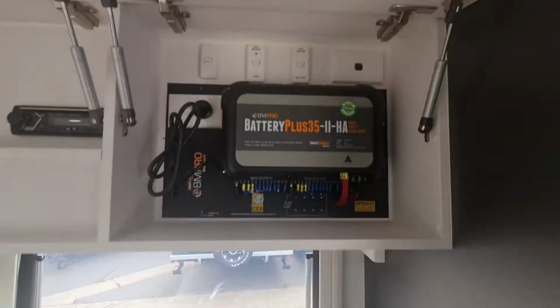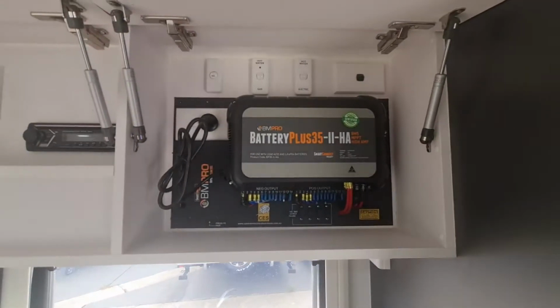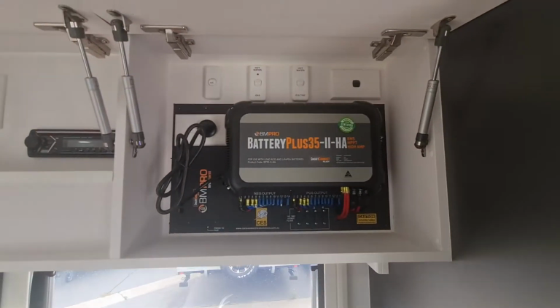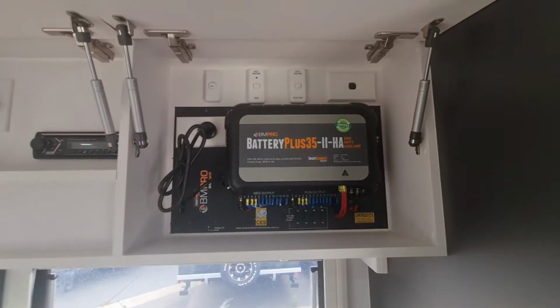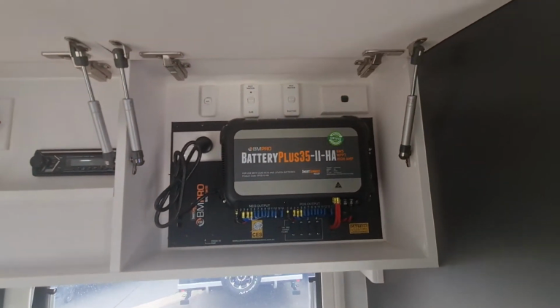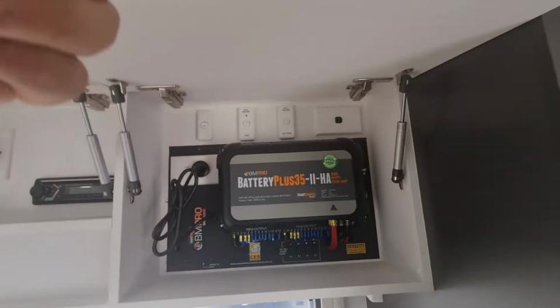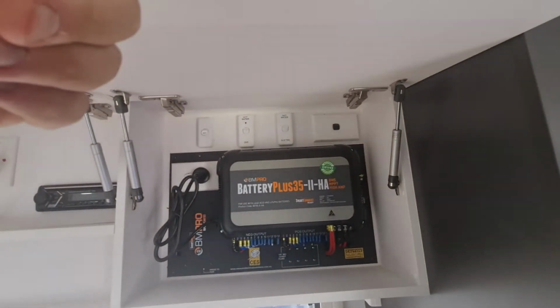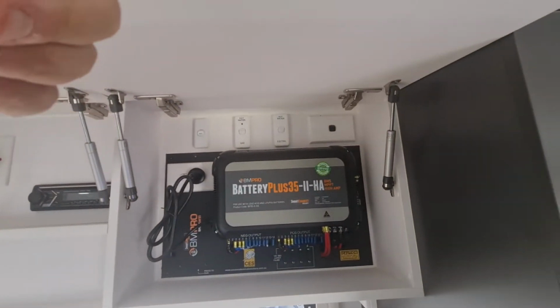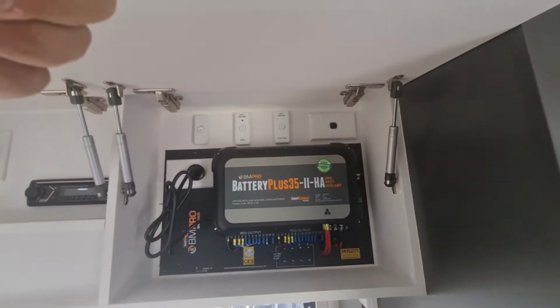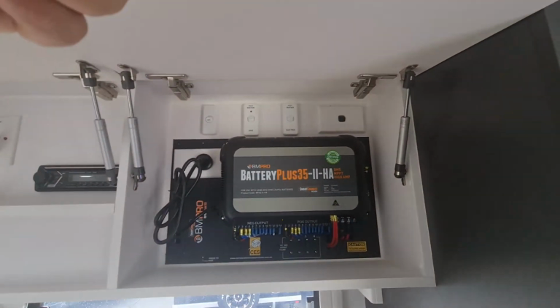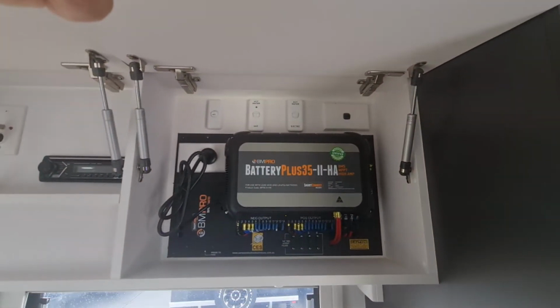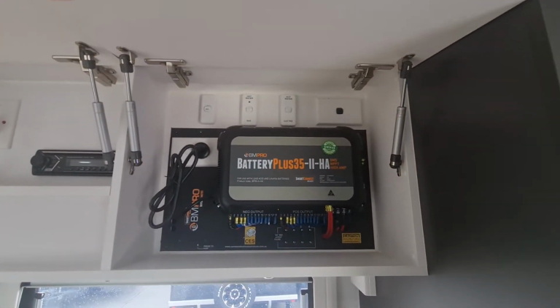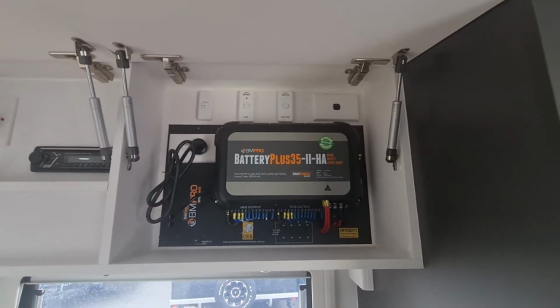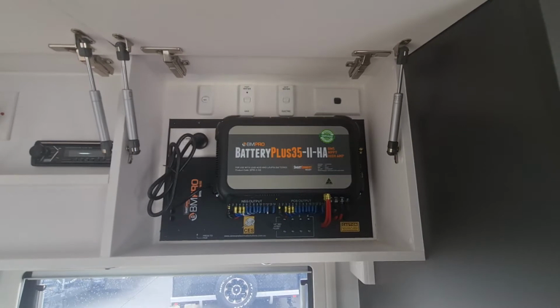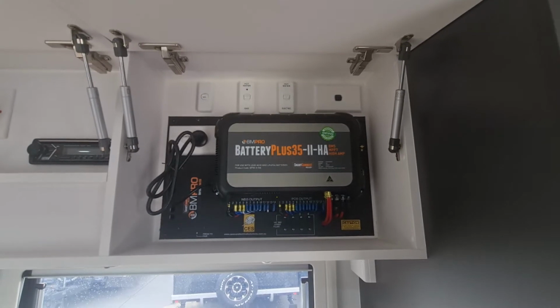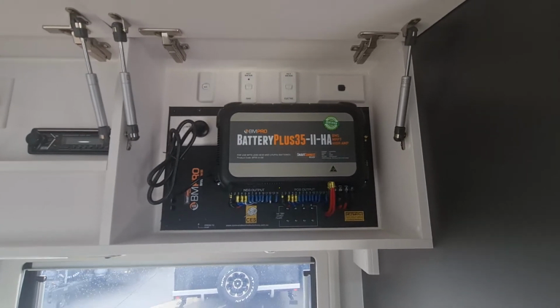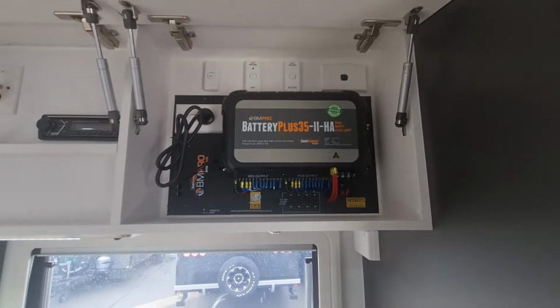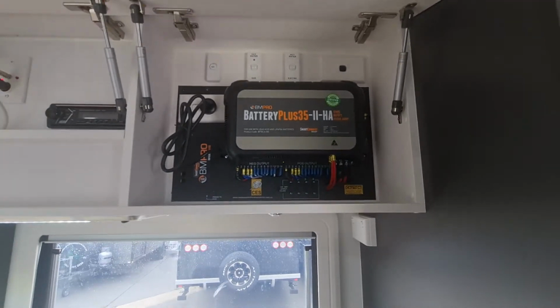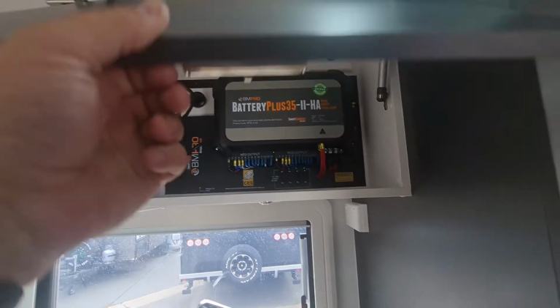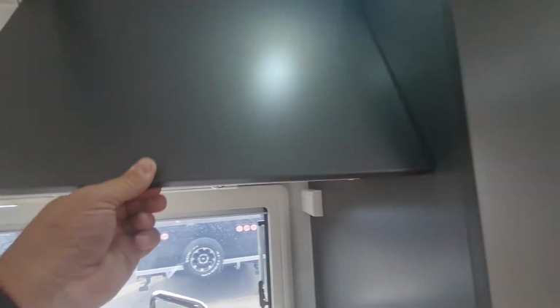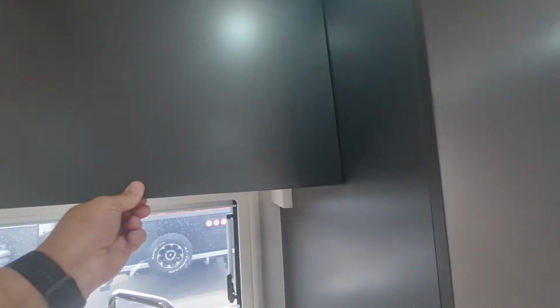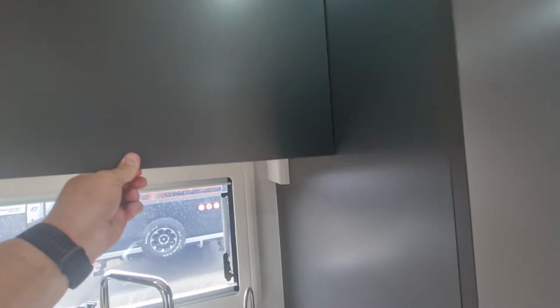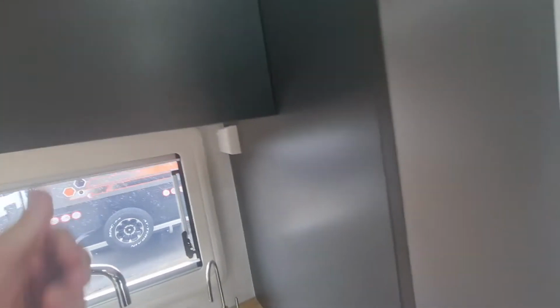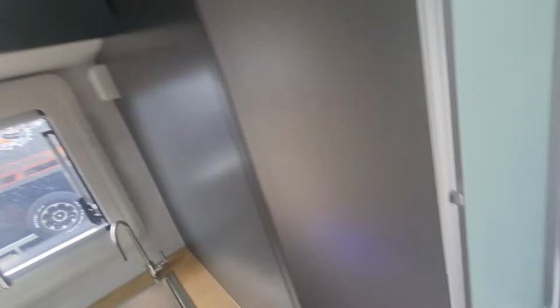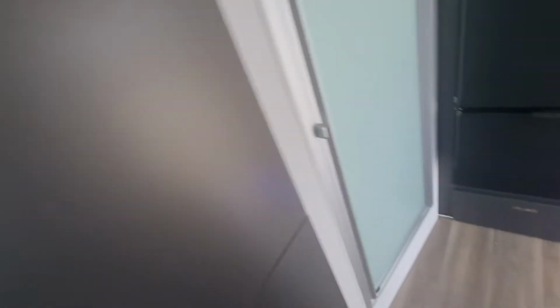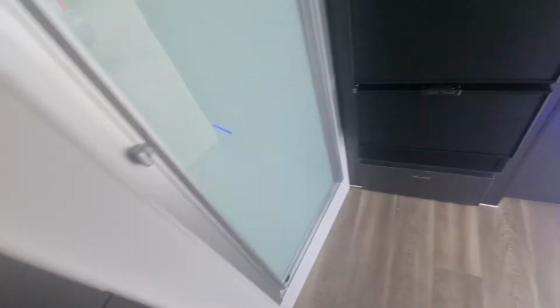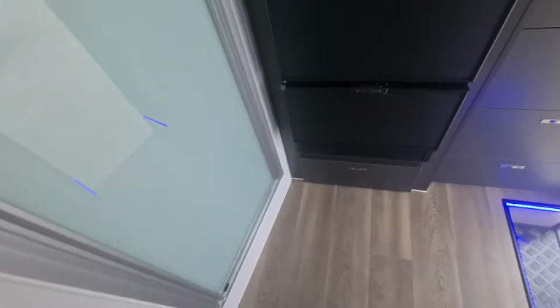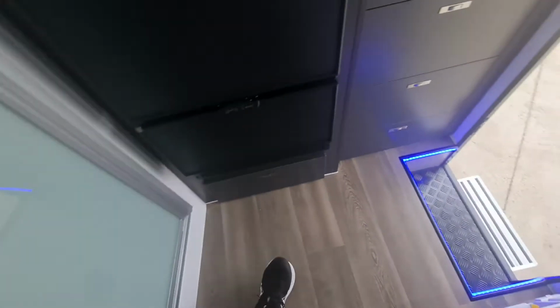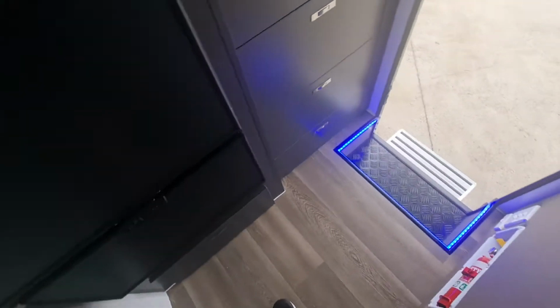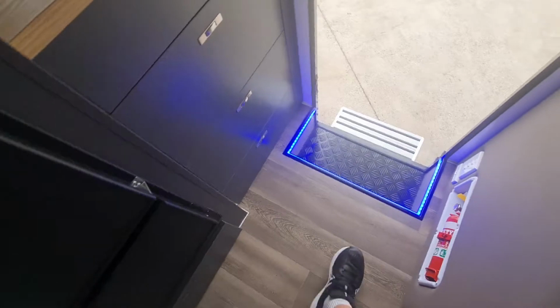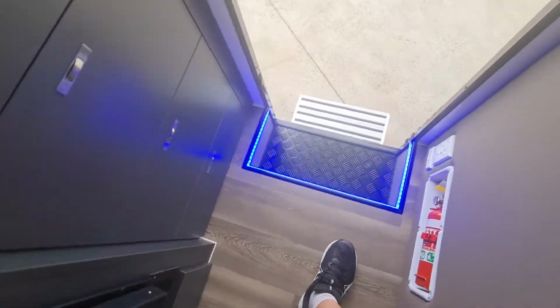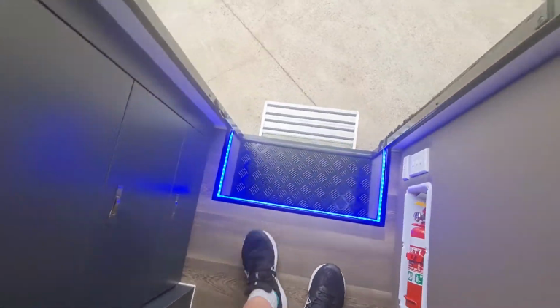There's your outlet for your diesel heater down the bottom there as well. And of course the big beautiful BM Pro — this one's got the Swift in it as well for the hot water service.